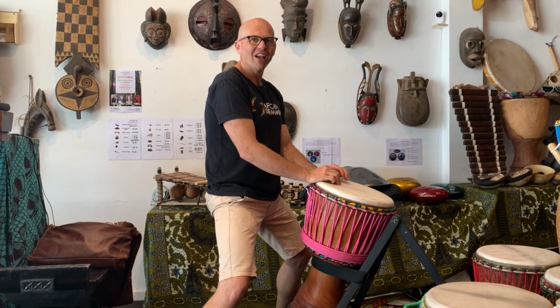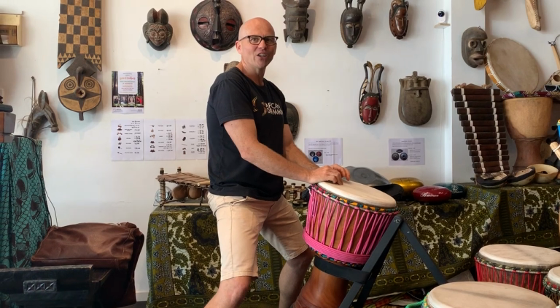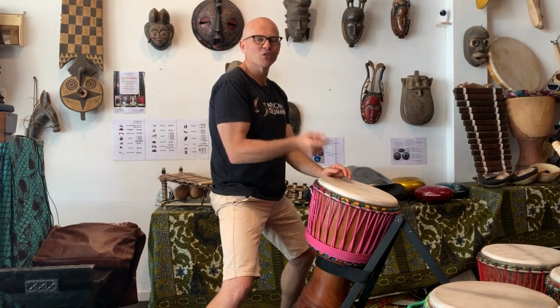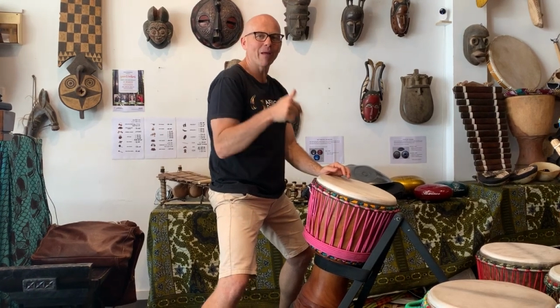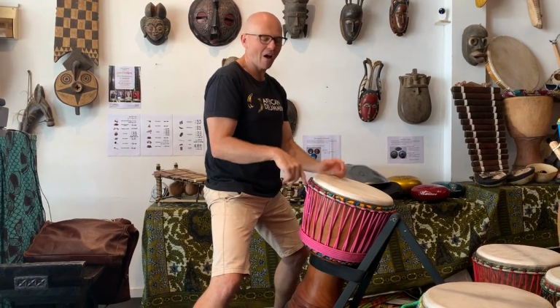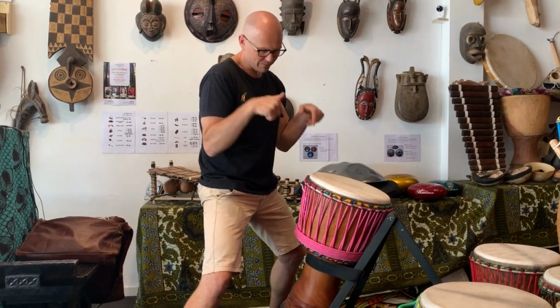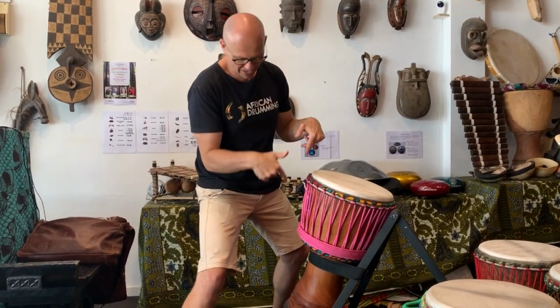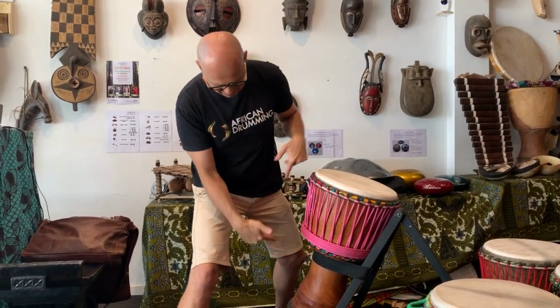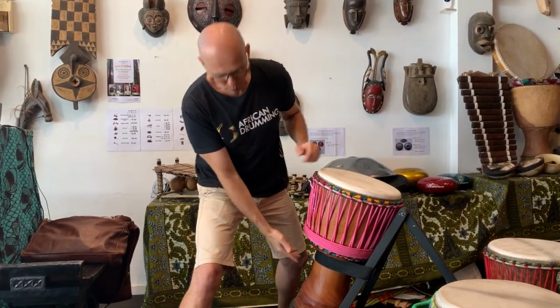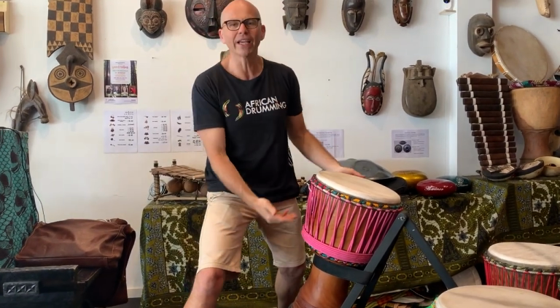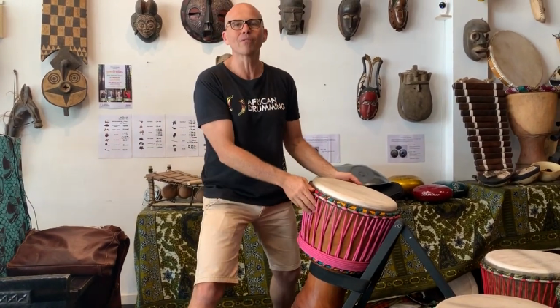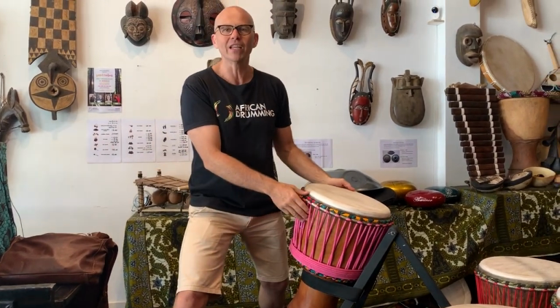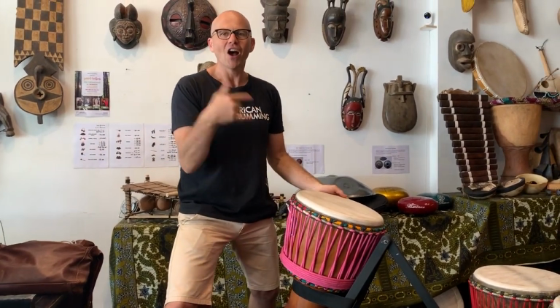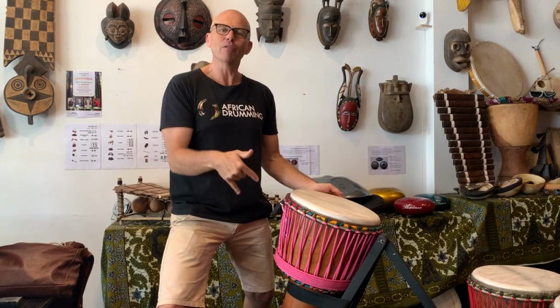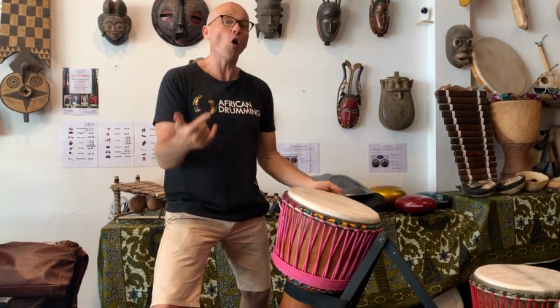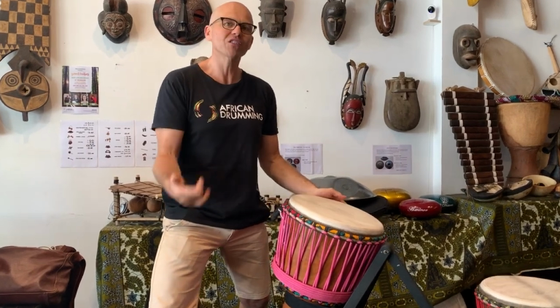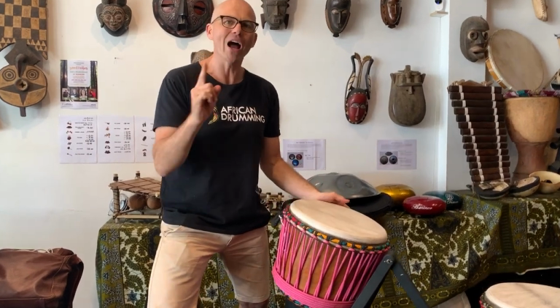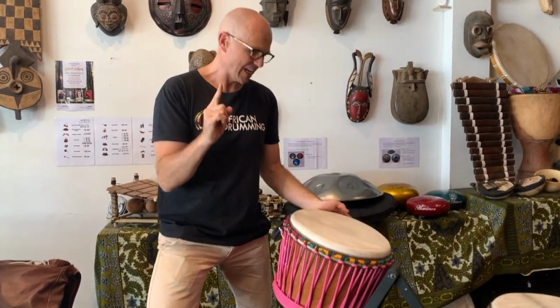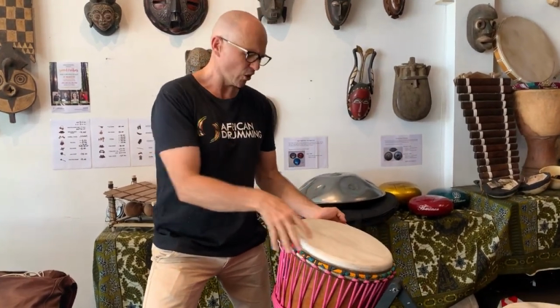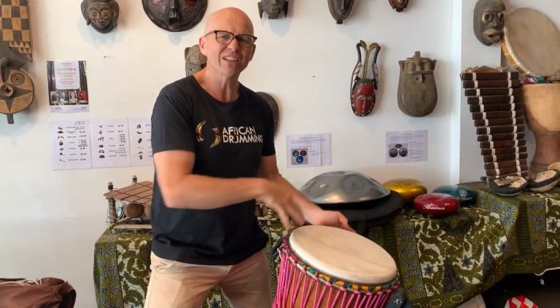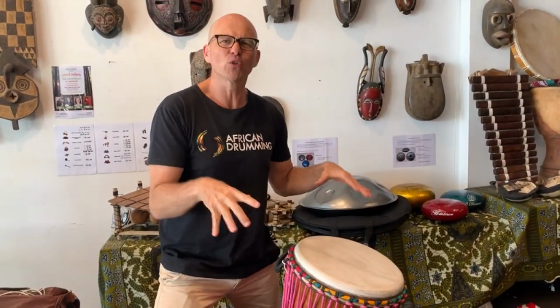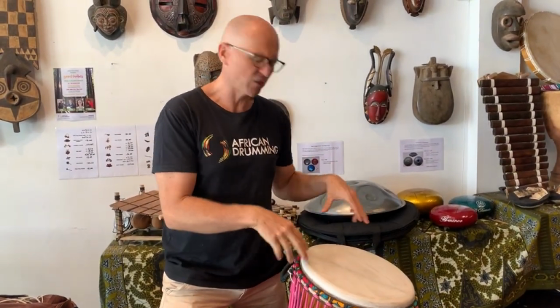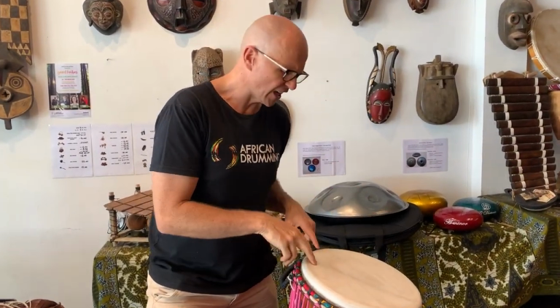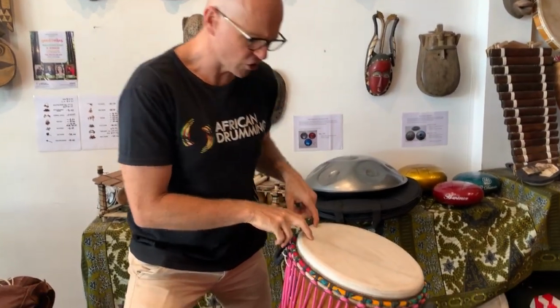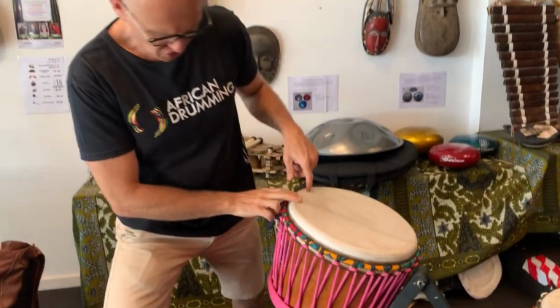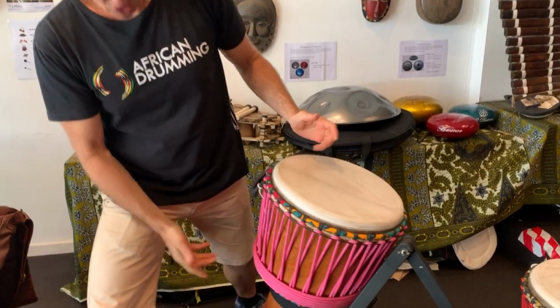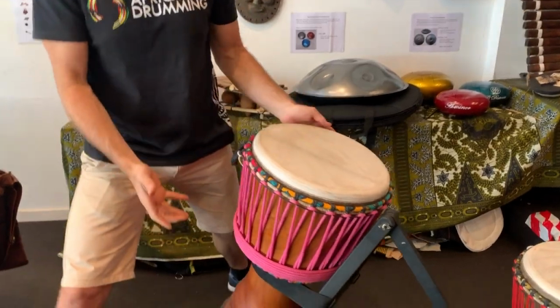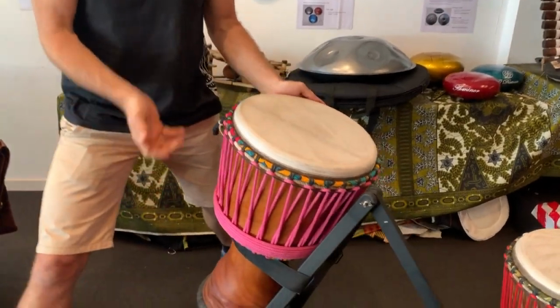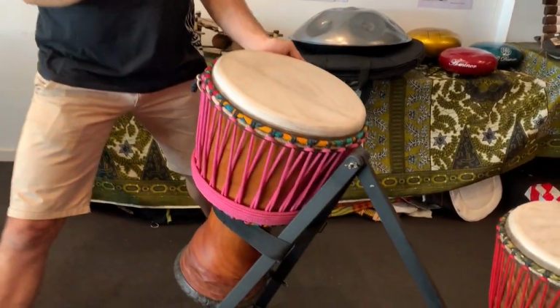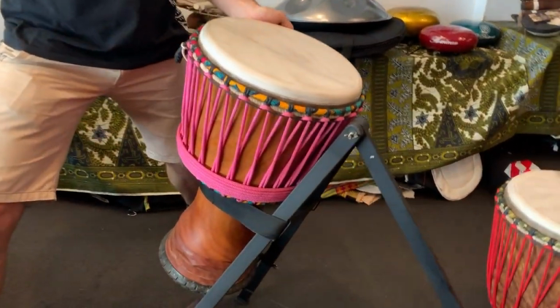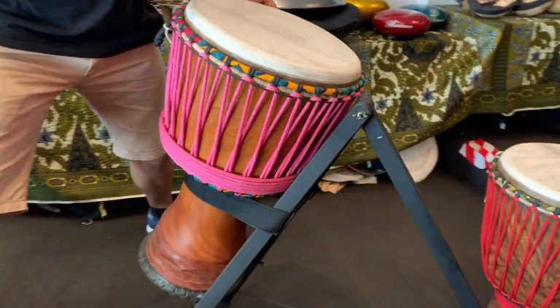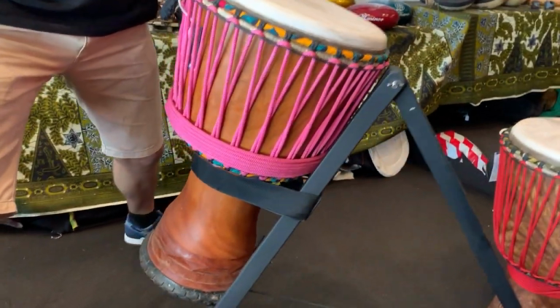Howdy guys, it's drum of the month time. Today it's this beautiful Lengue drum from Guinea. I love it because it's got great symmetry, it's 13 and a half inches, and it's not too tall so it's a nice height for a medium-sized person.